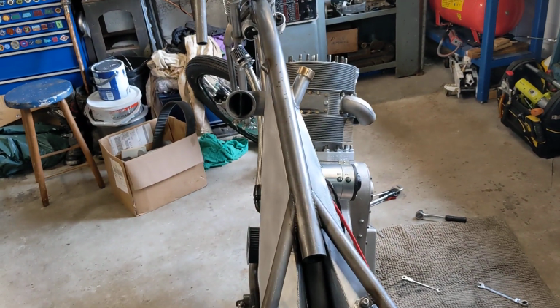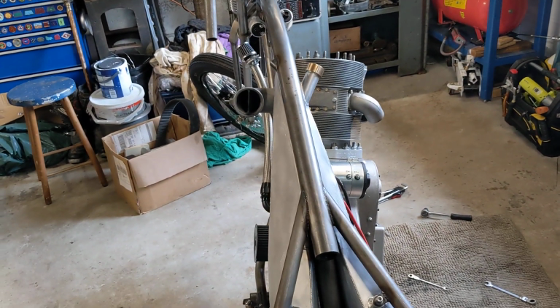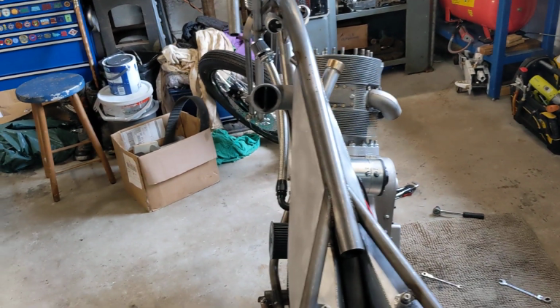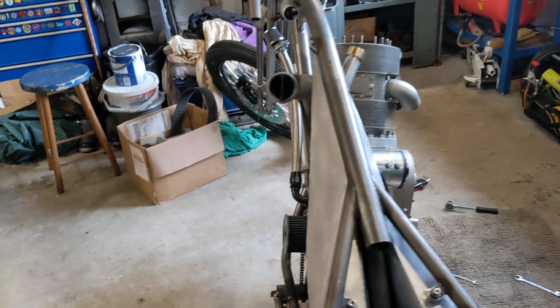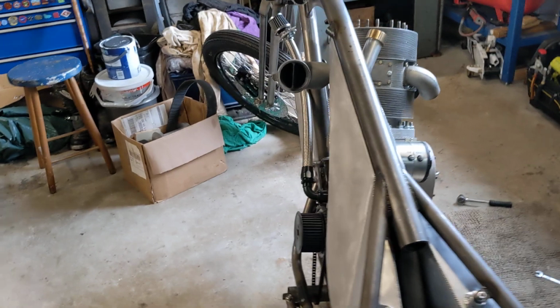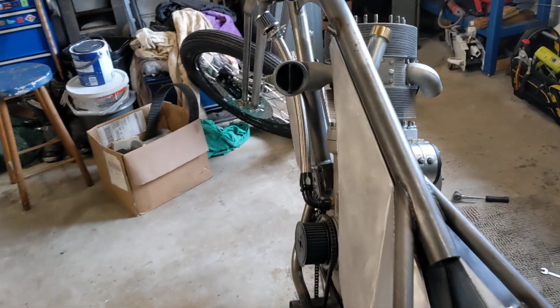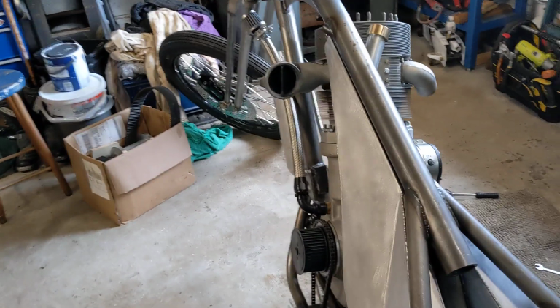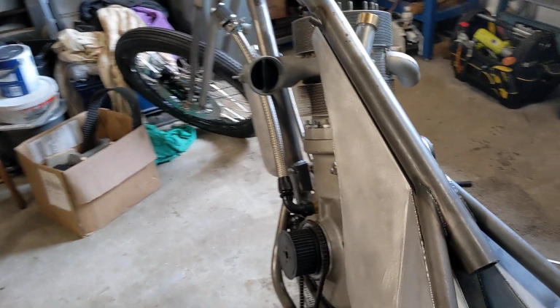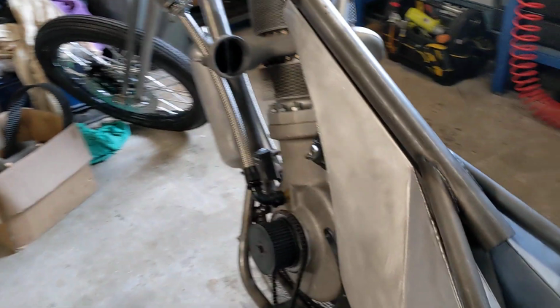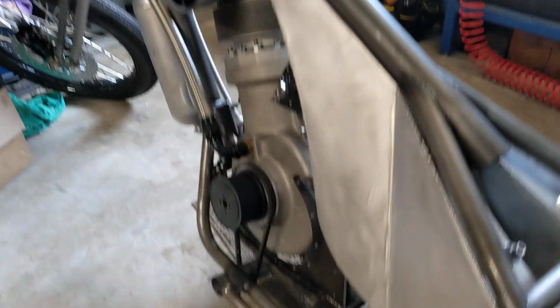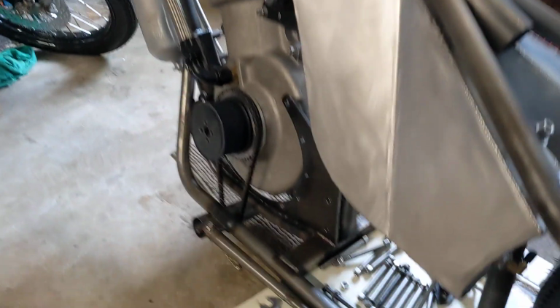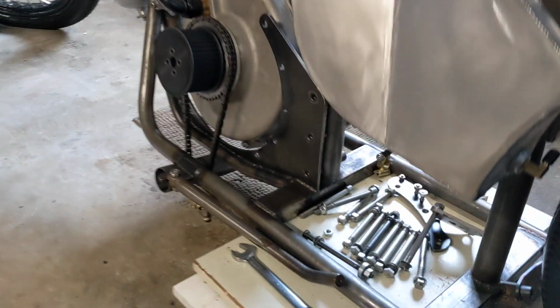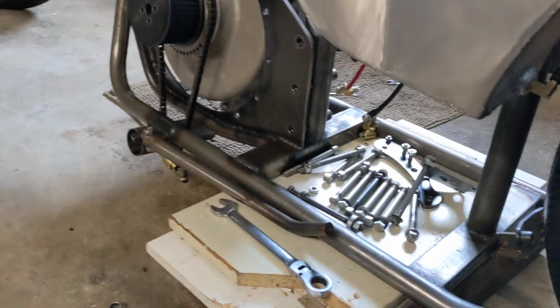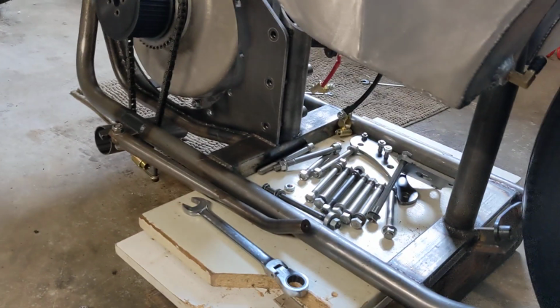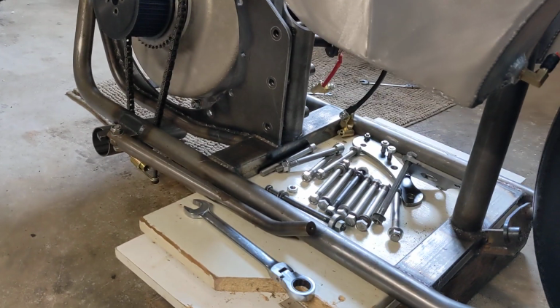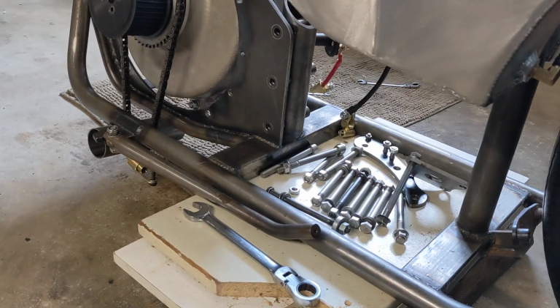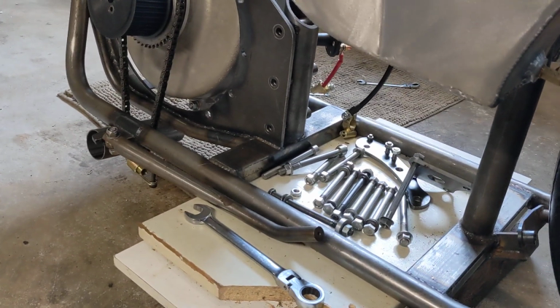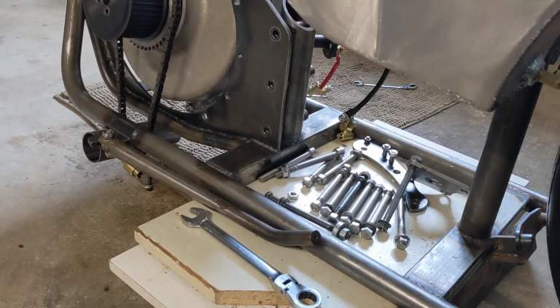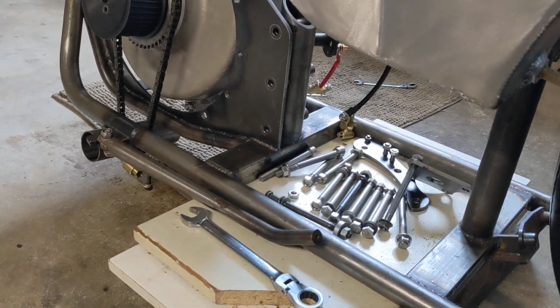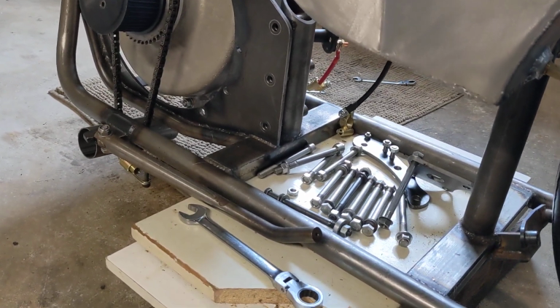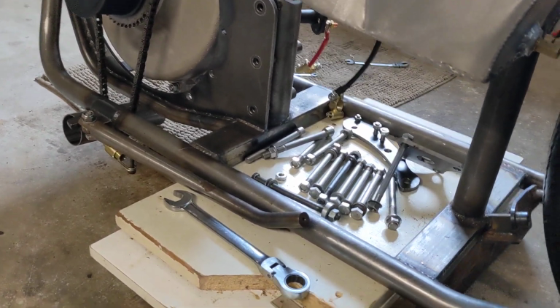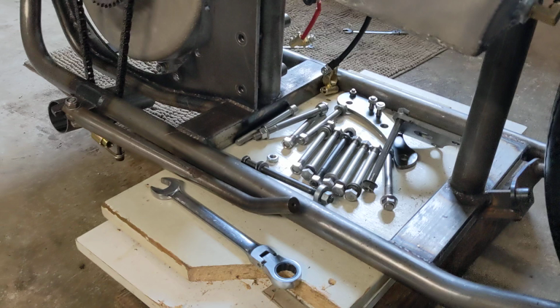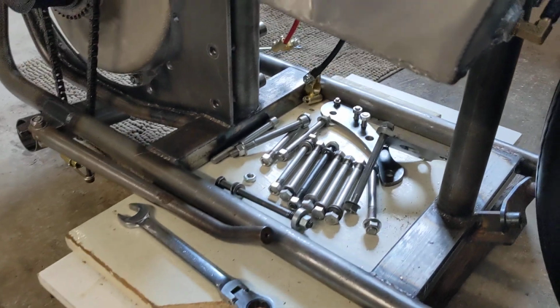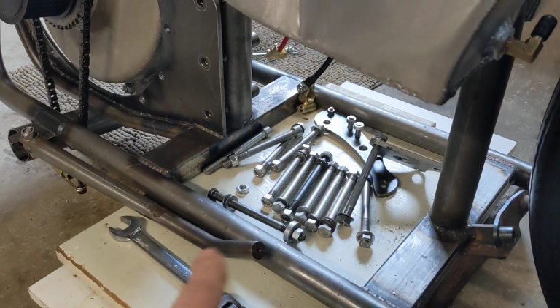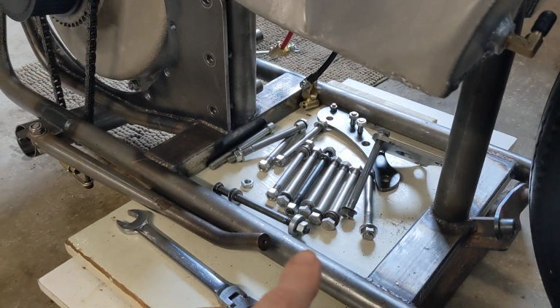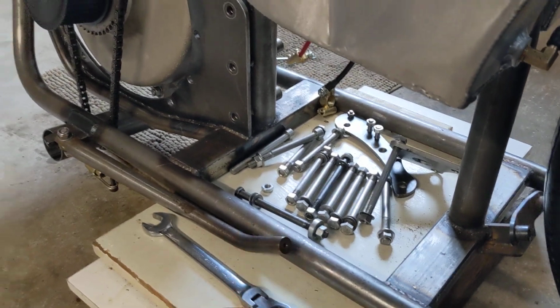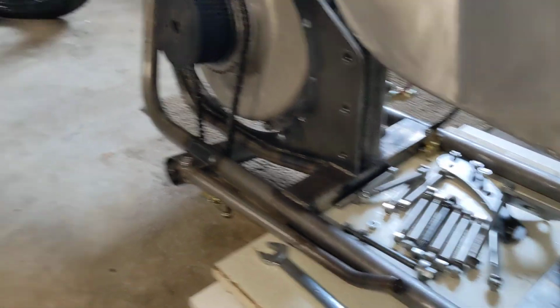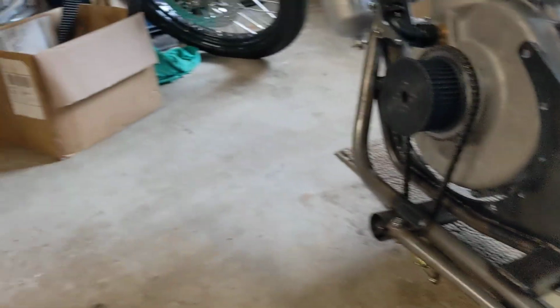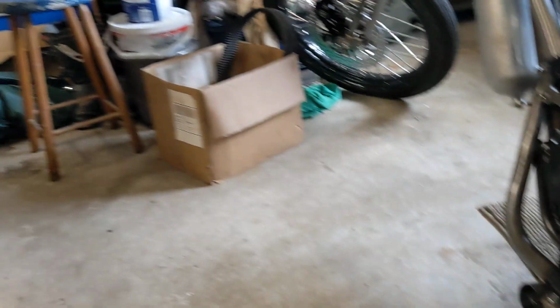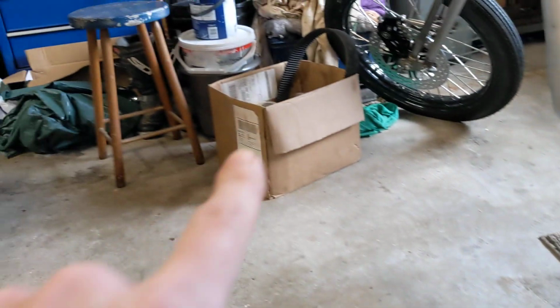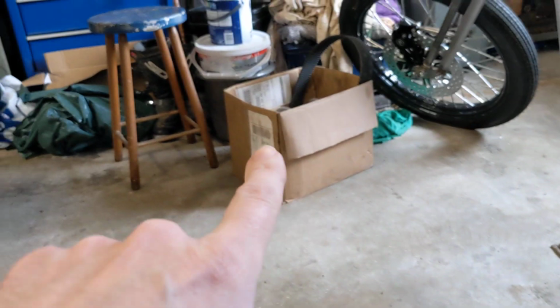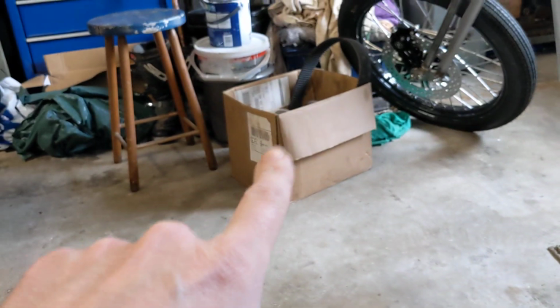In order to cant the engine over we've got to remove the gearbox and the gearbox plates and all of the bolts that hold the engine in. The gearbox is in that box there.